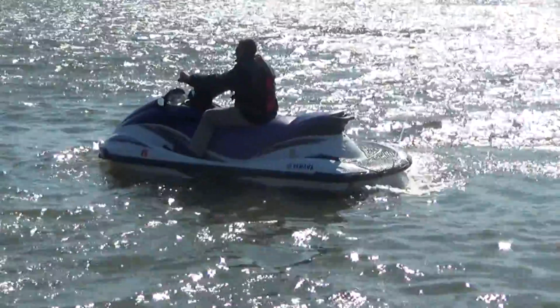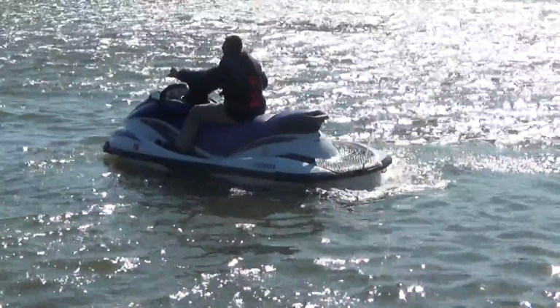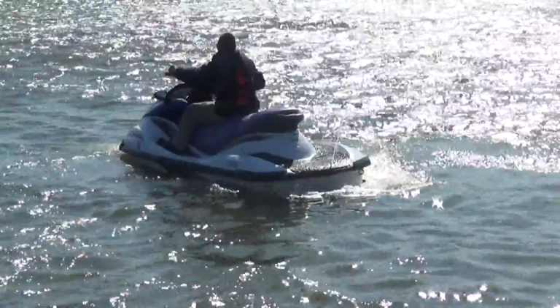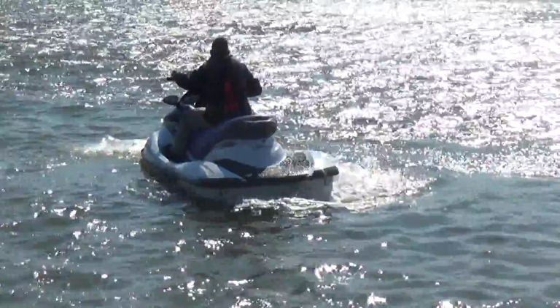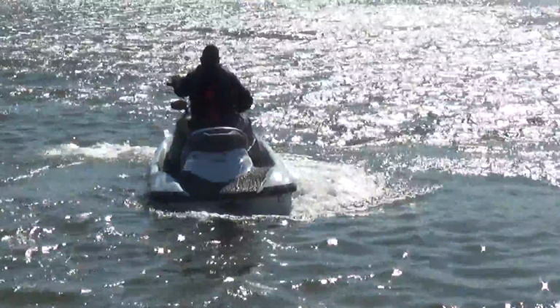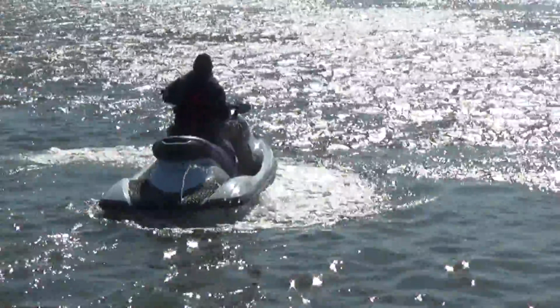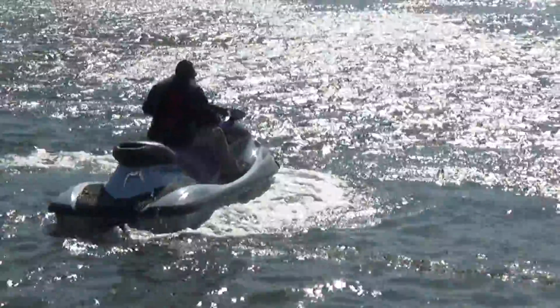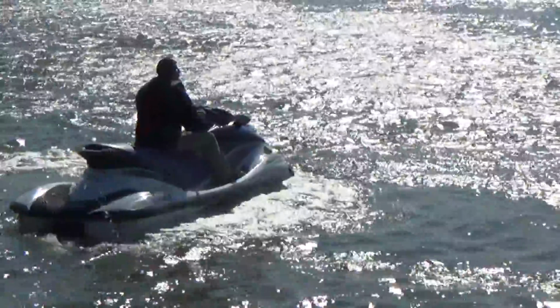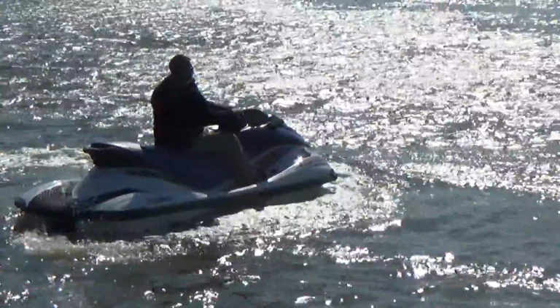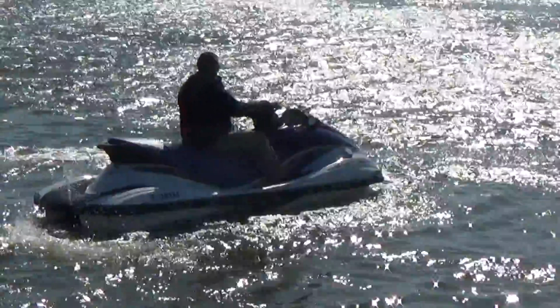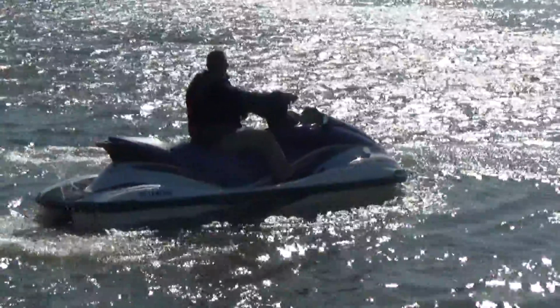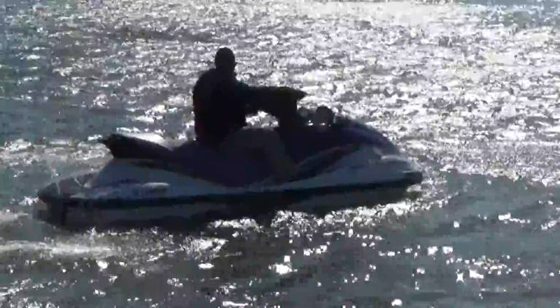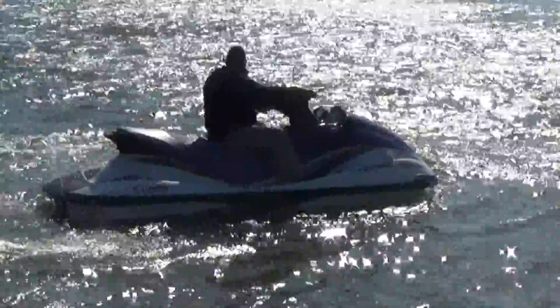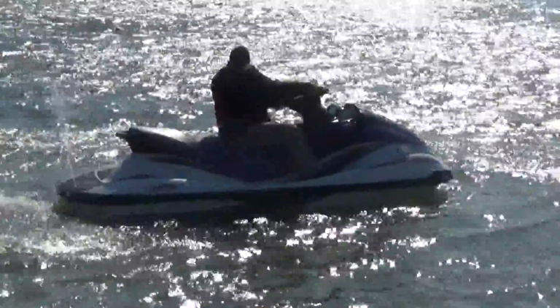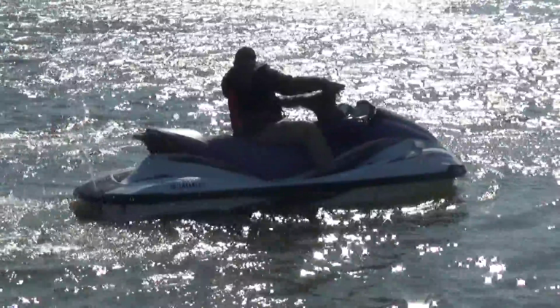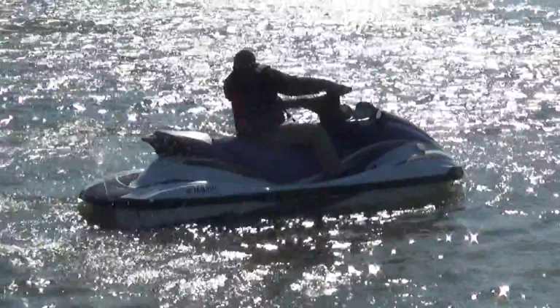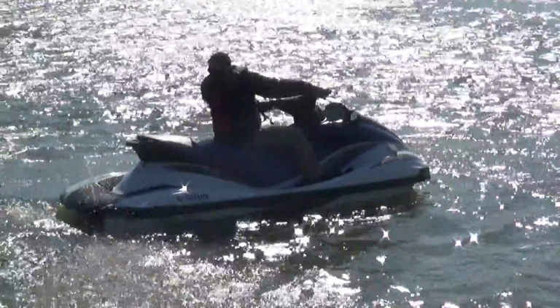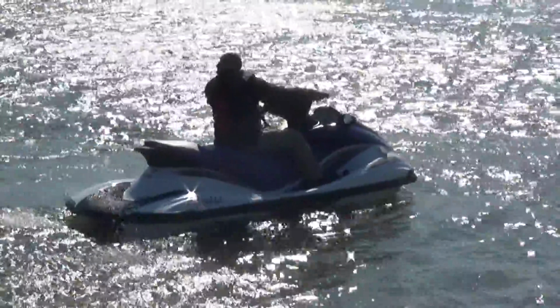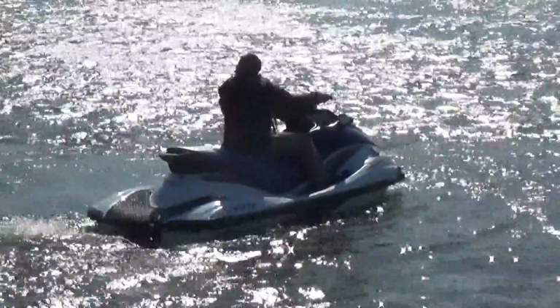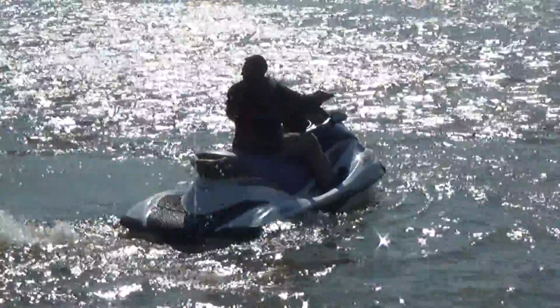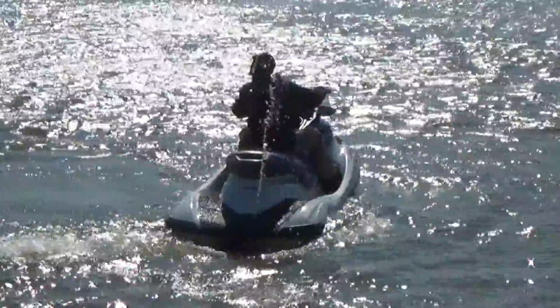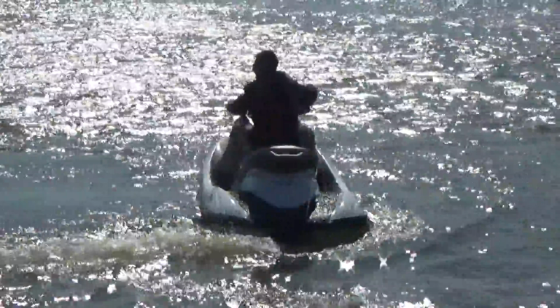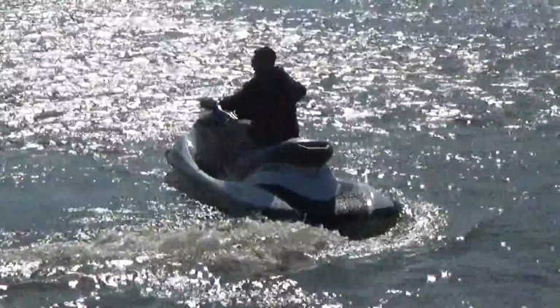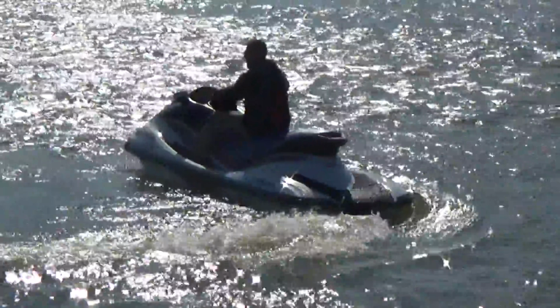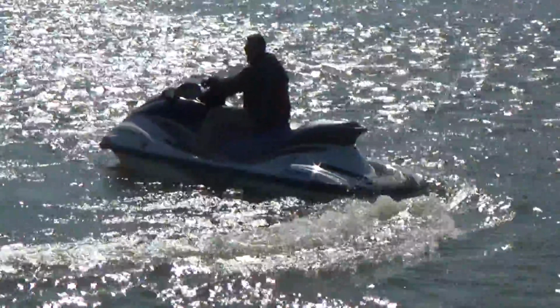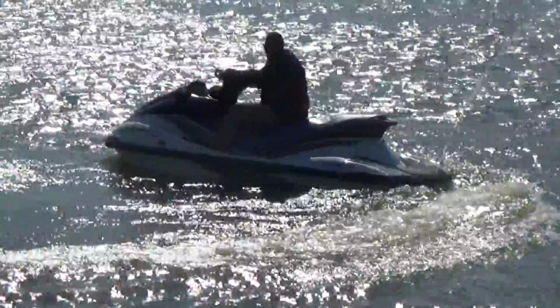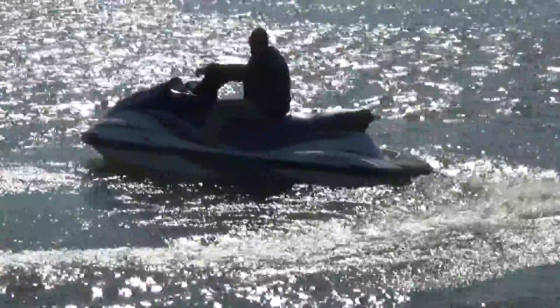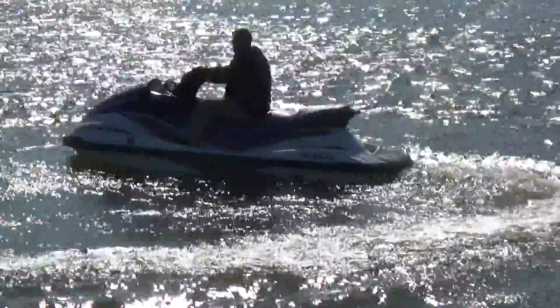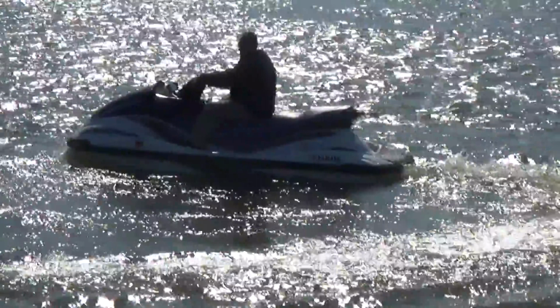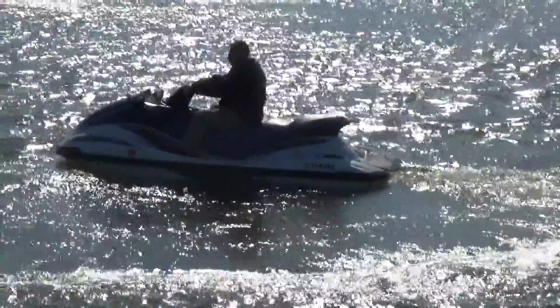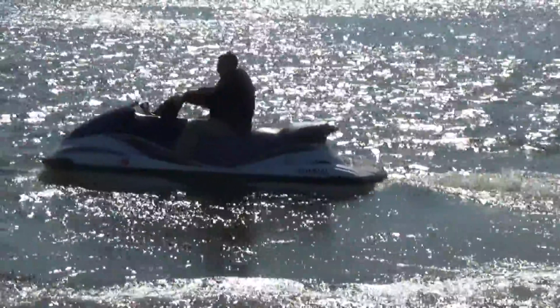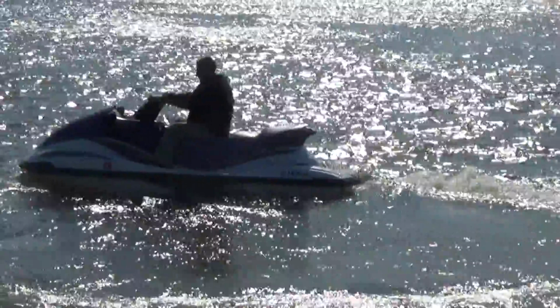M&M Boat Sales — we sell boats for less, guaranteed. Come on by and take a look. Thanks a lot for watching, and go out and enjoy yourself on the water and be safe.